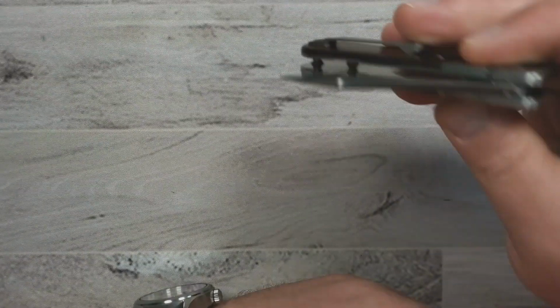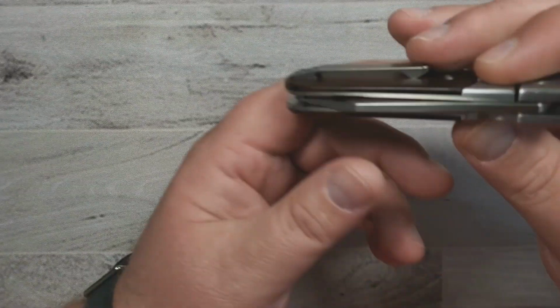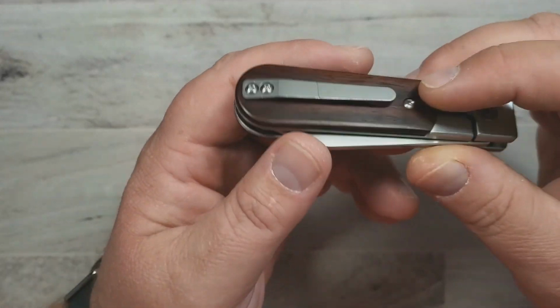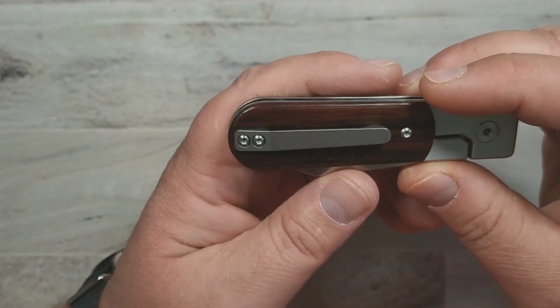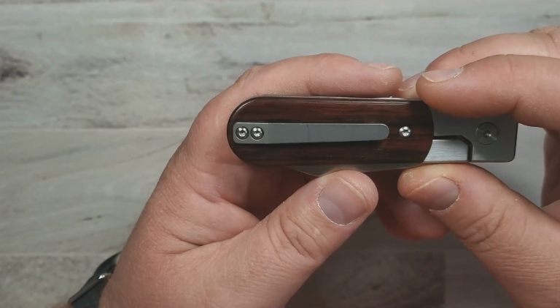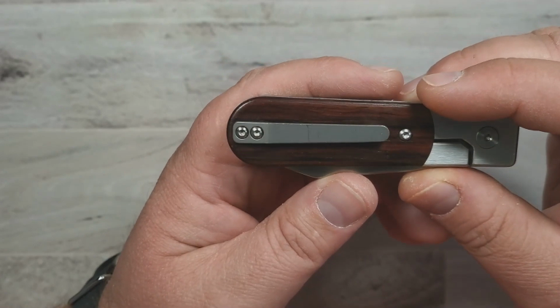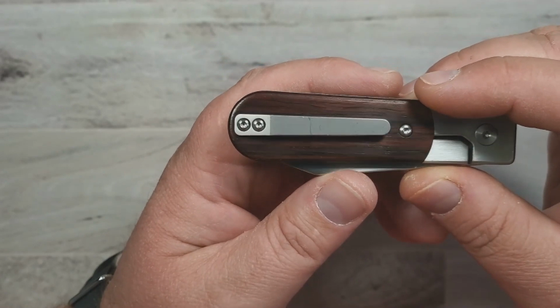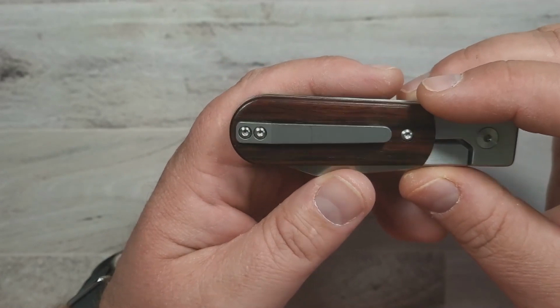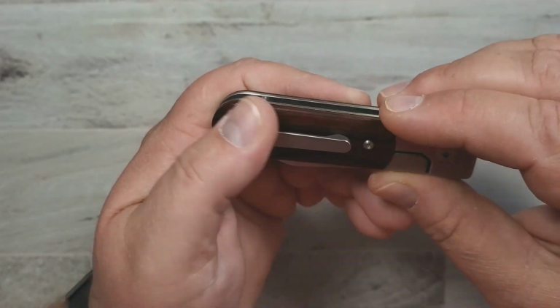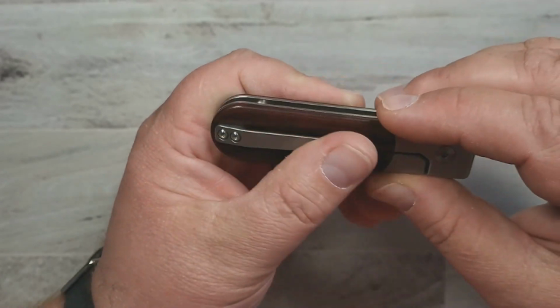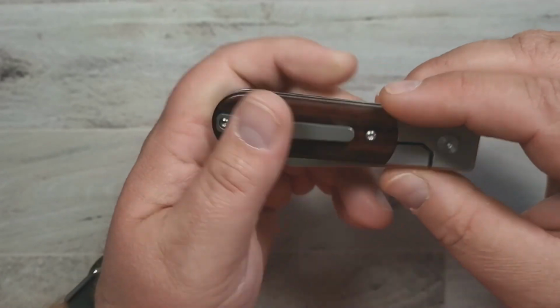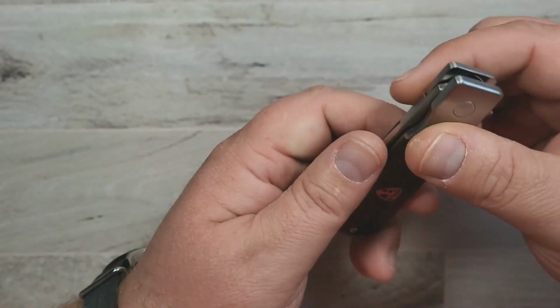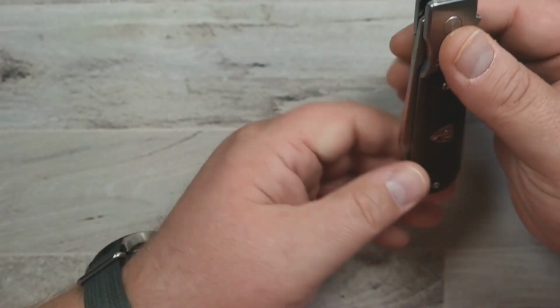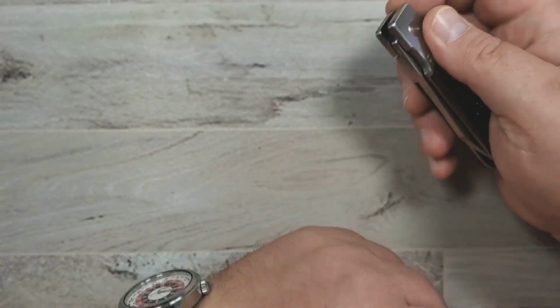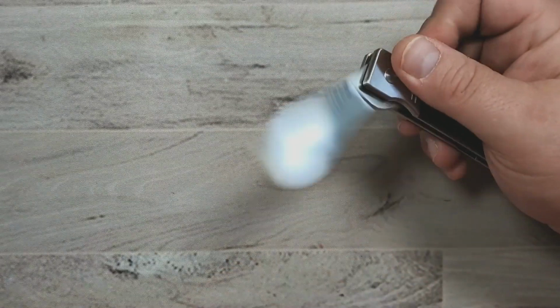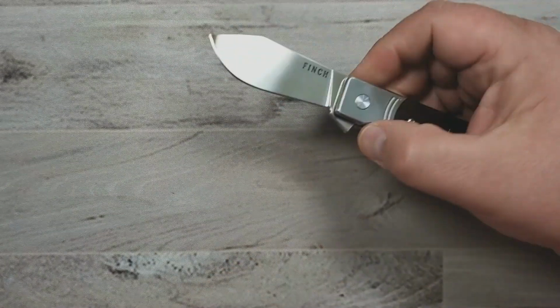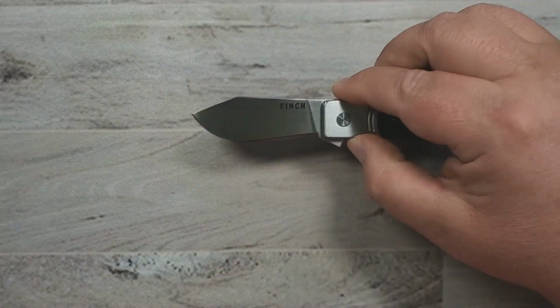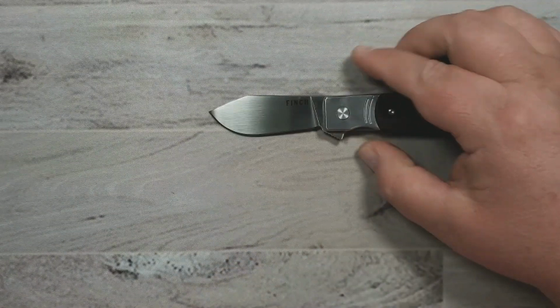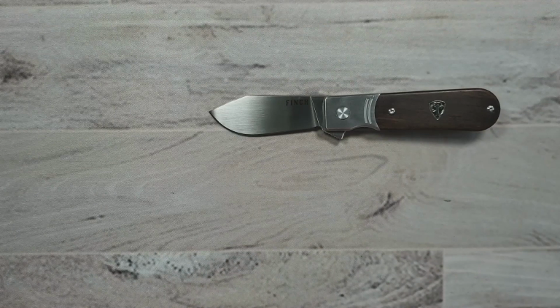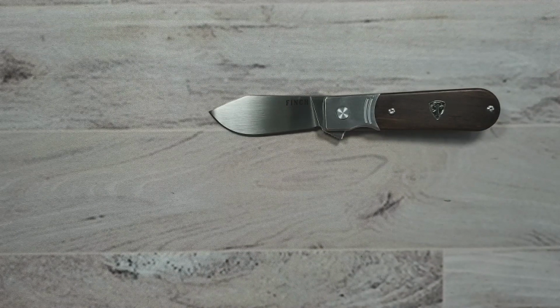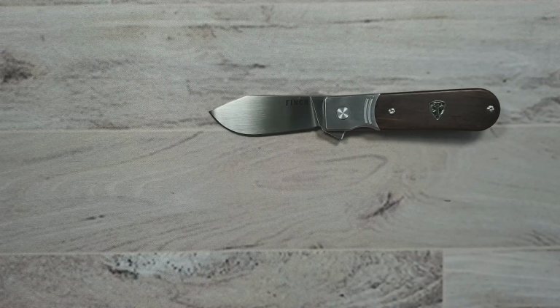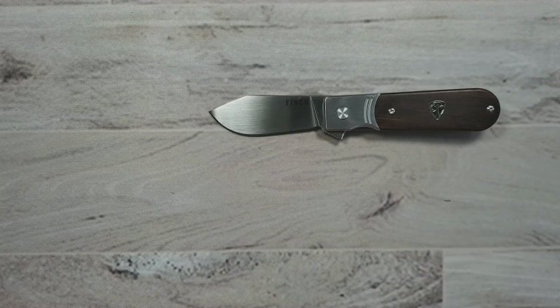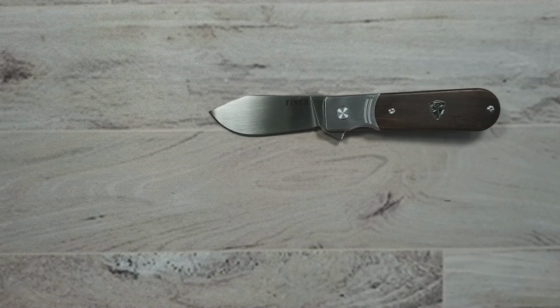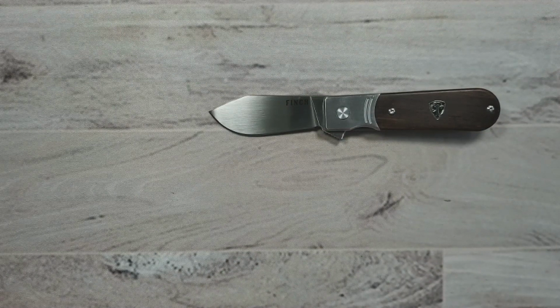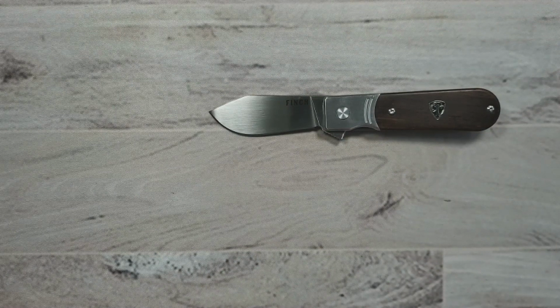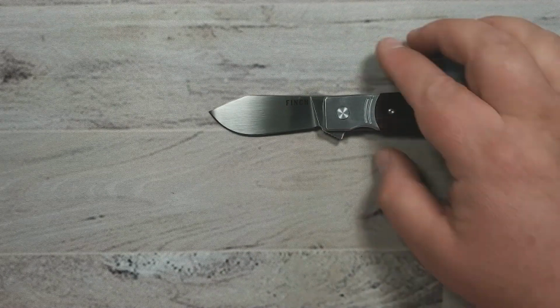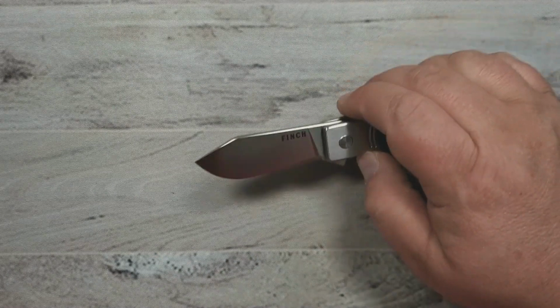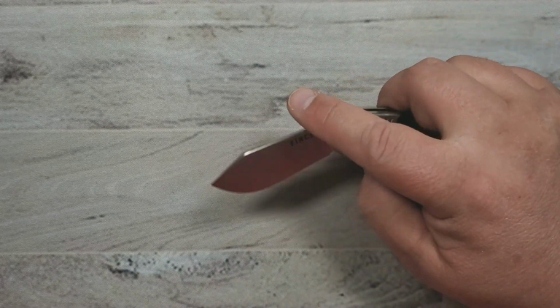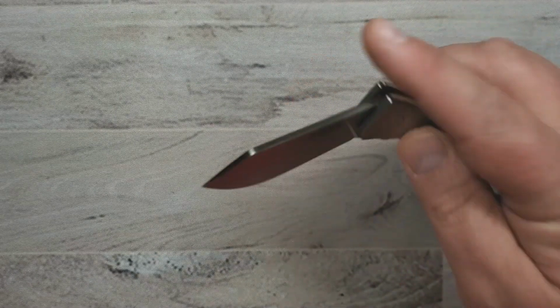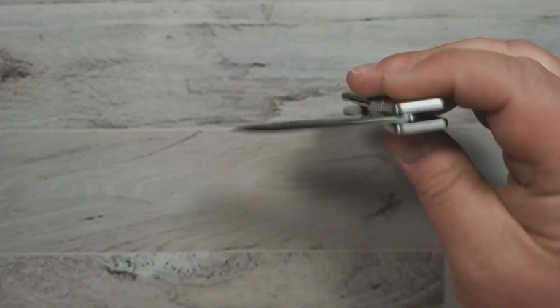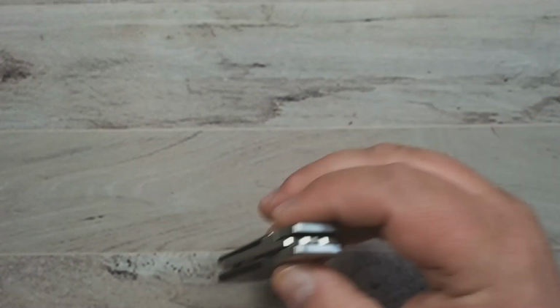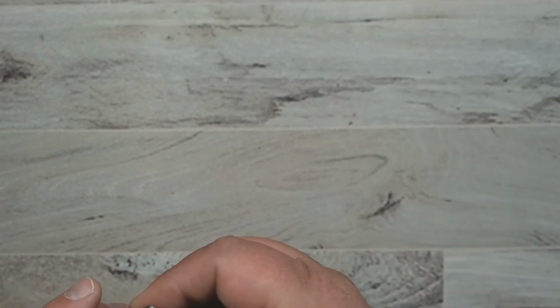I might've been a little harder than I should have been on it for price, but that's how it goes in the reviewing world. So there you go — the Finch Model 1929, excellent small EDC option.